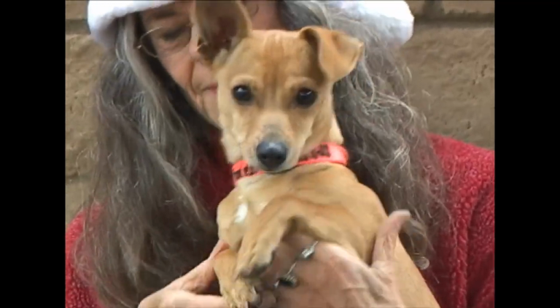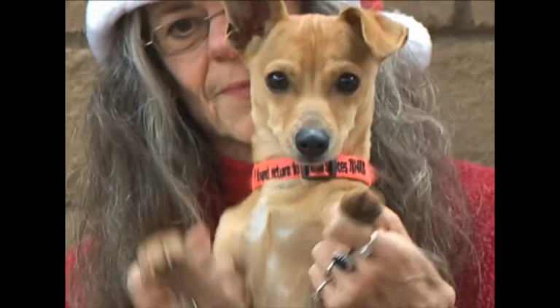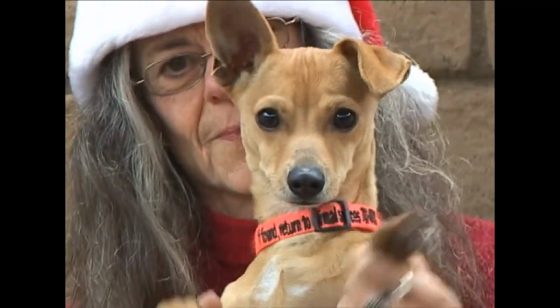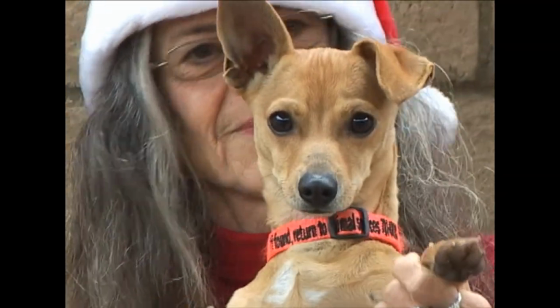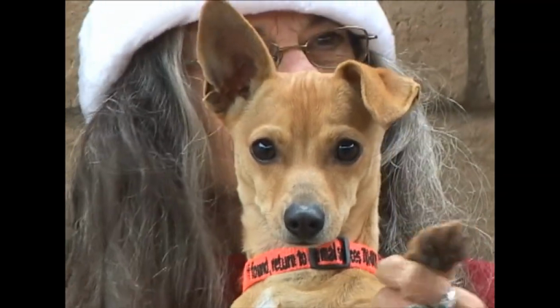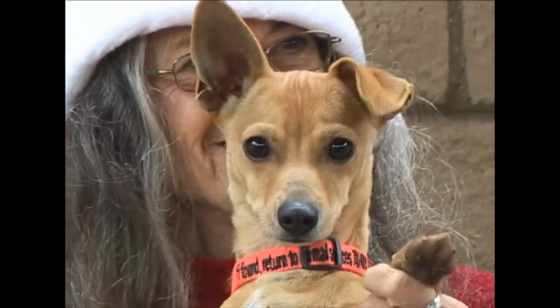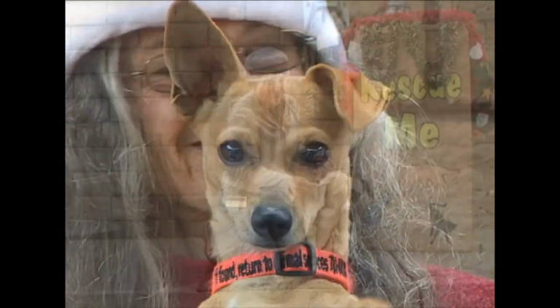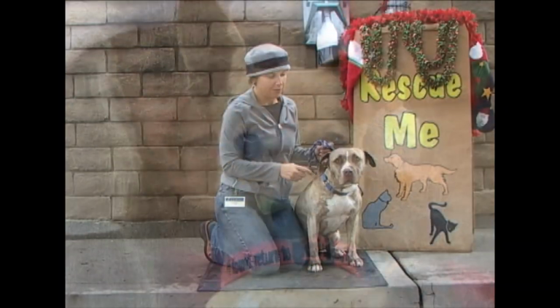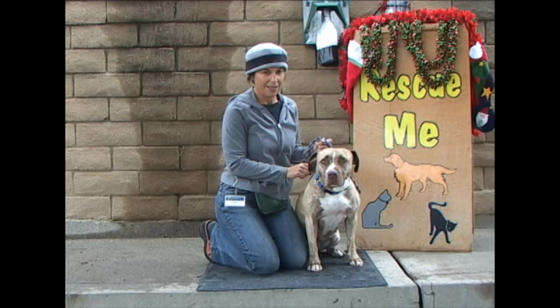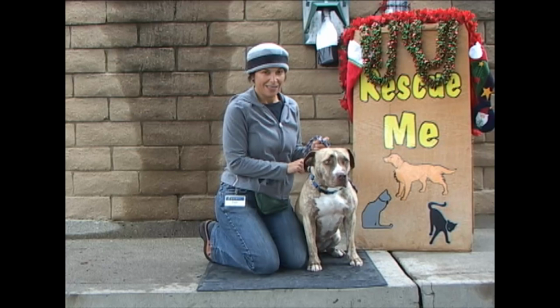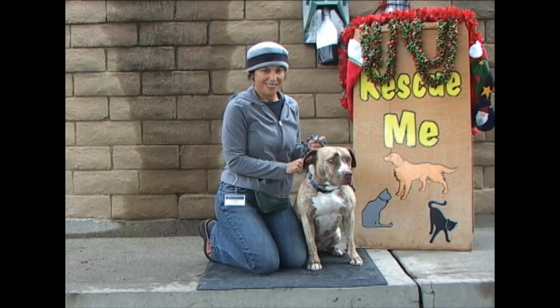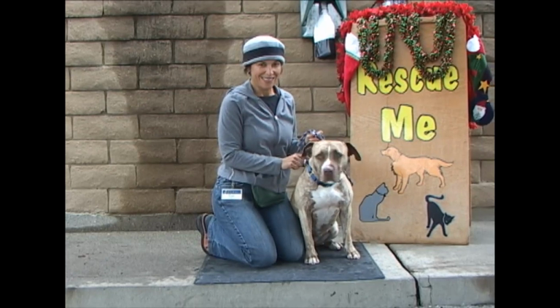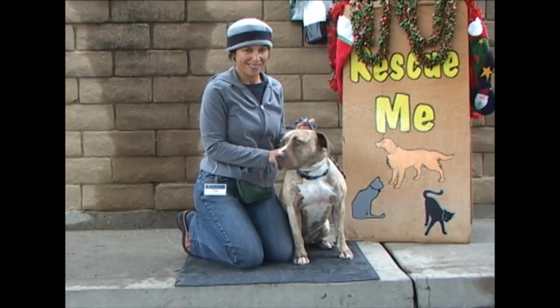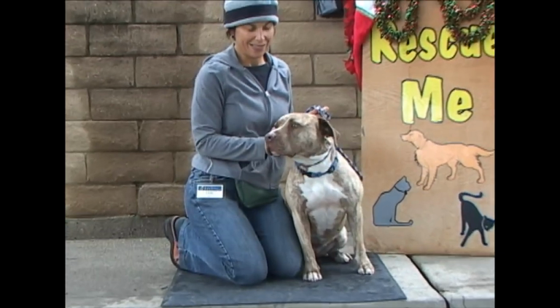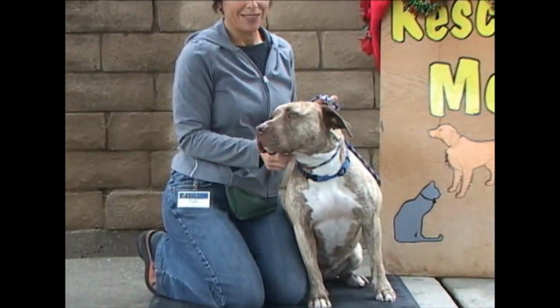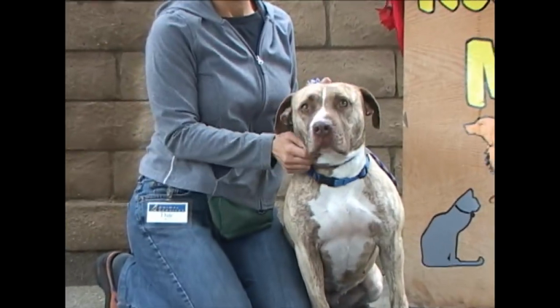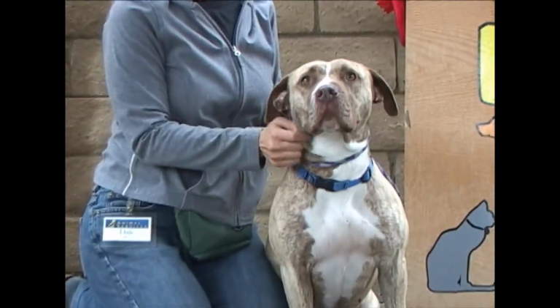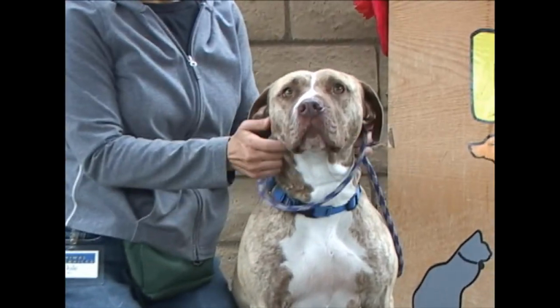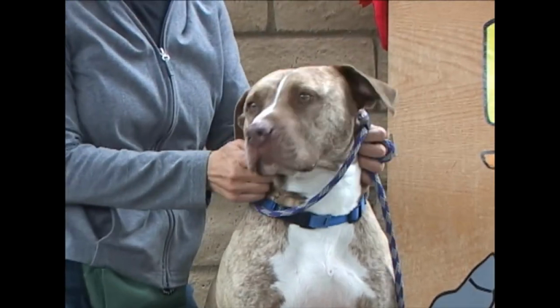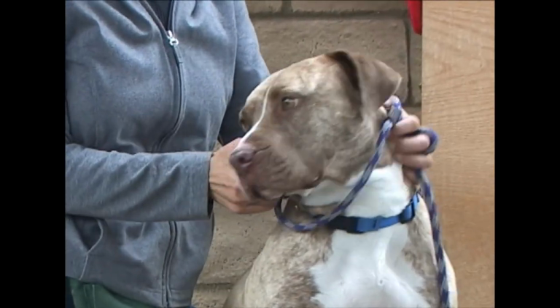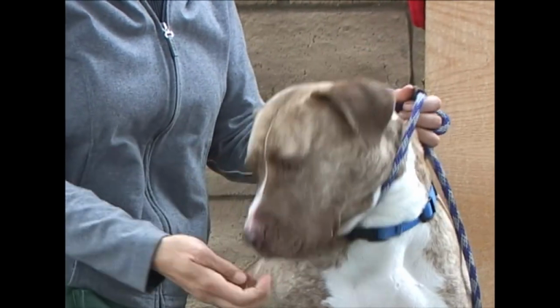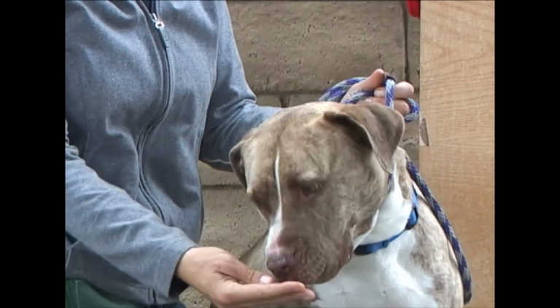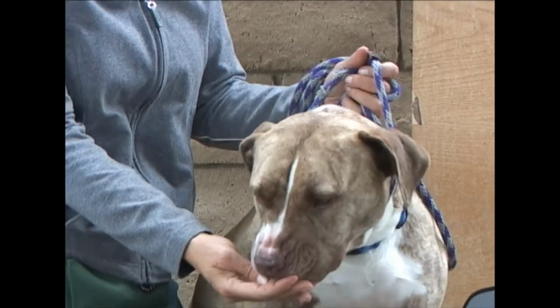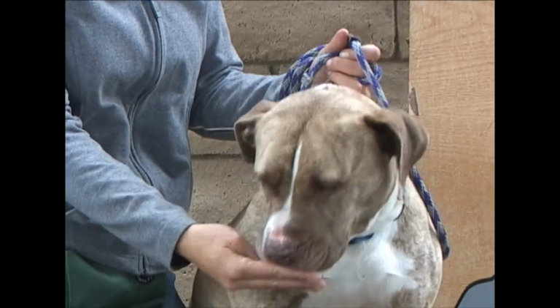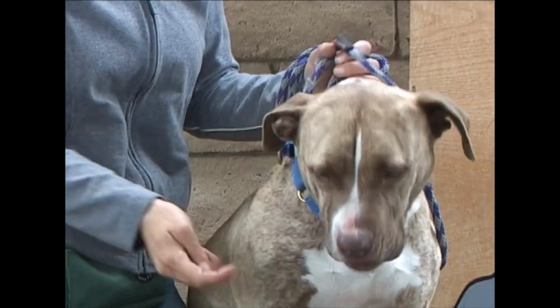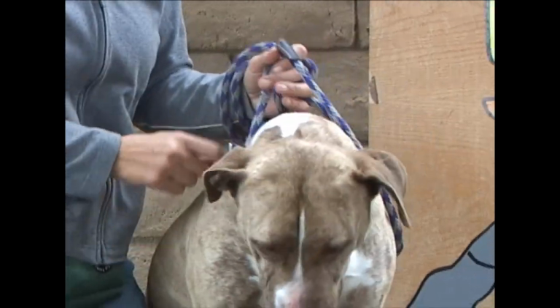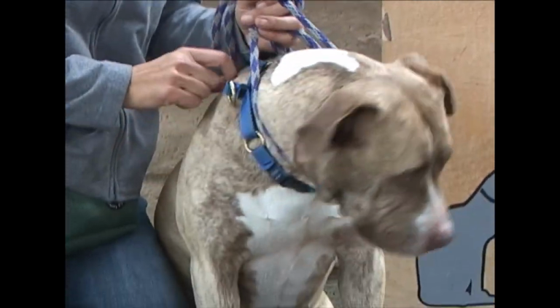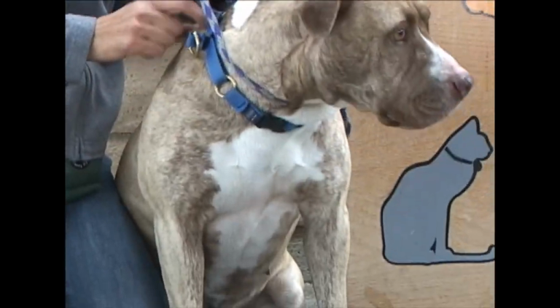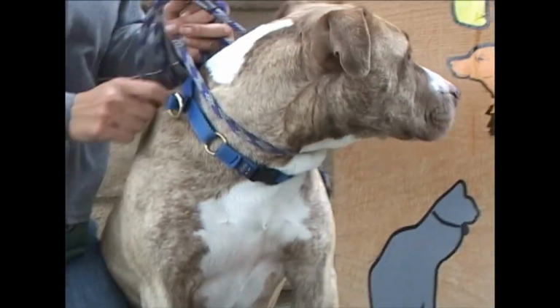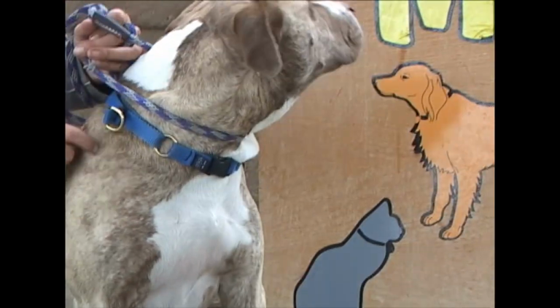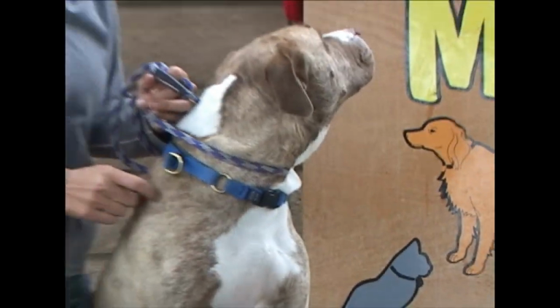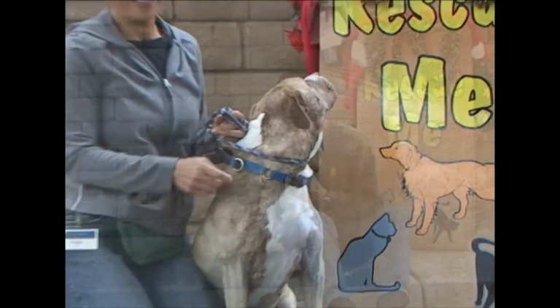They don't get cuter than that. Will you look at the ears? This is Willow. And I would say she's one of the most striking-looking dogs that we have in the building. She's gorgeous. Her ID number is 159-341.